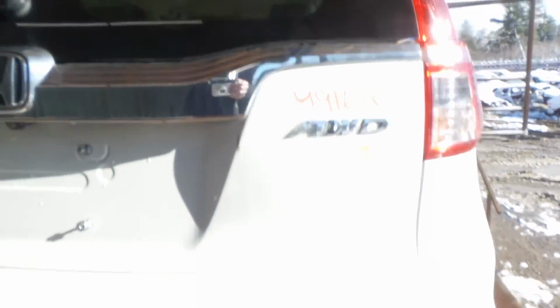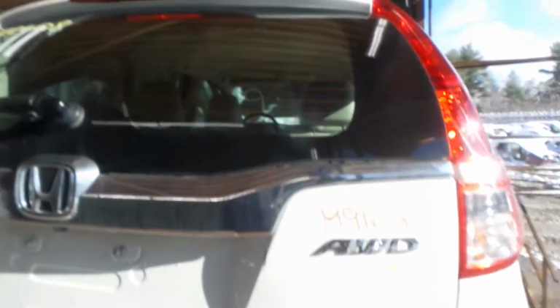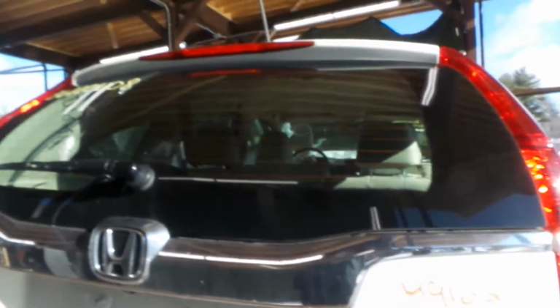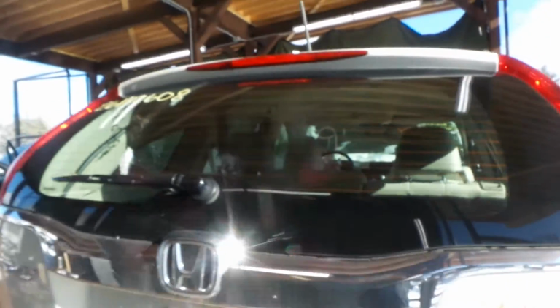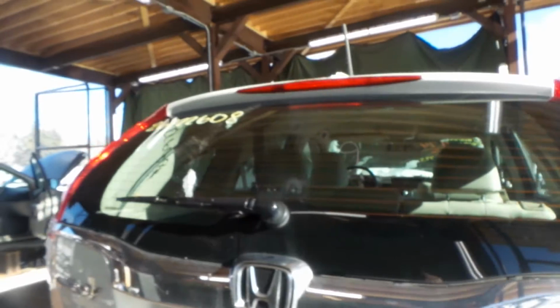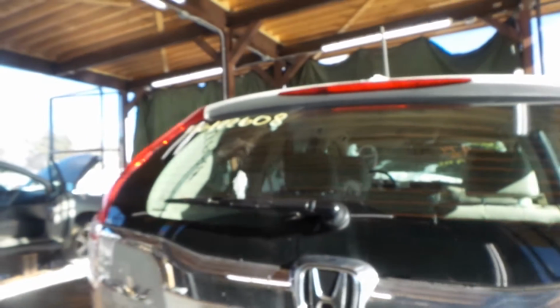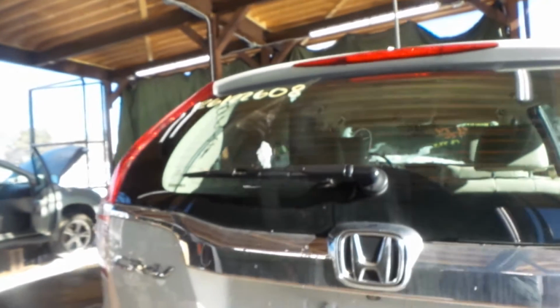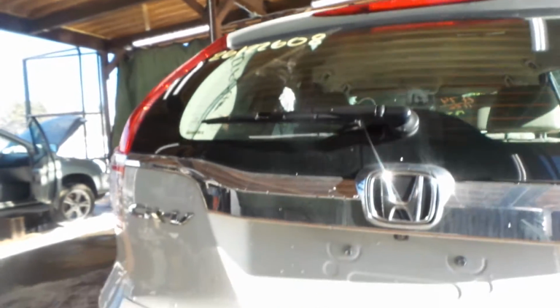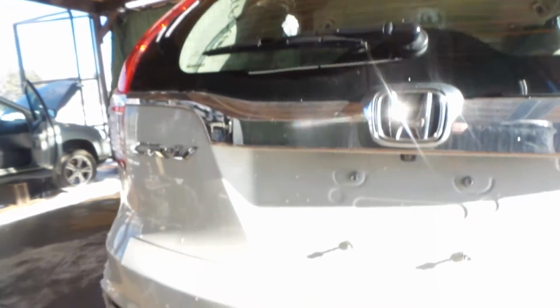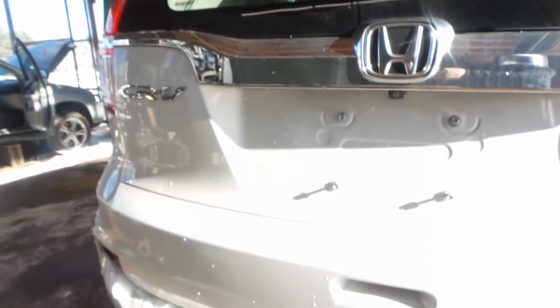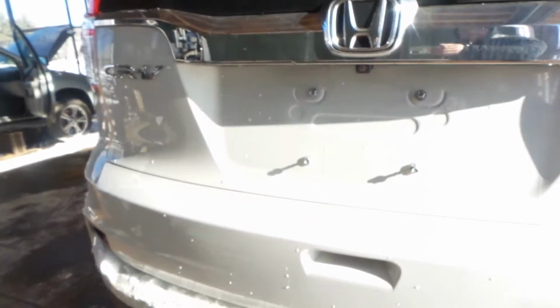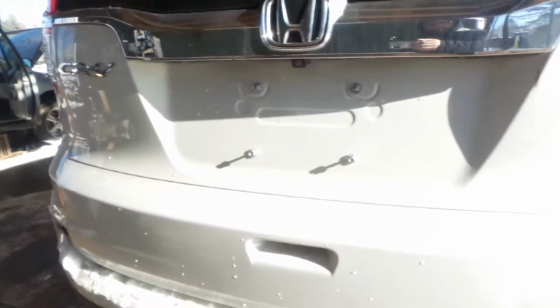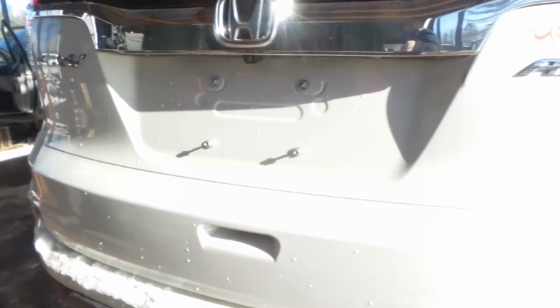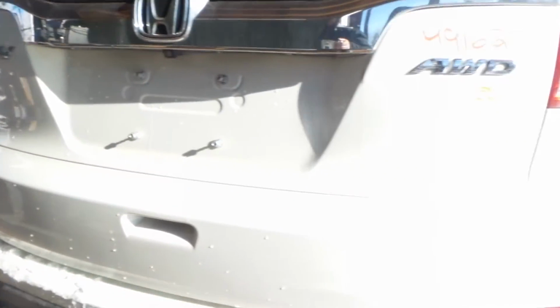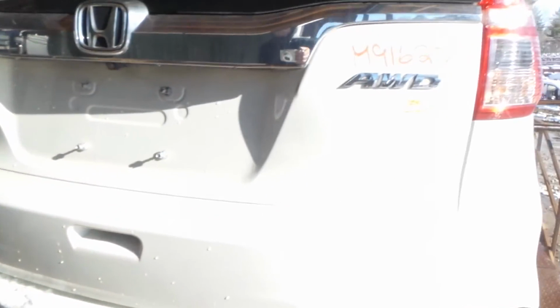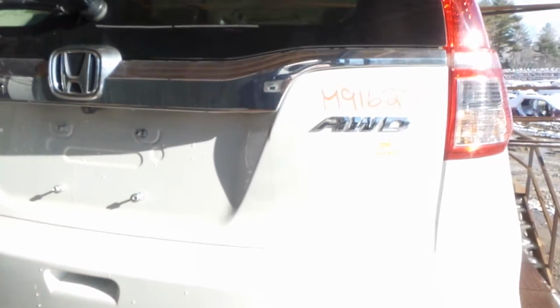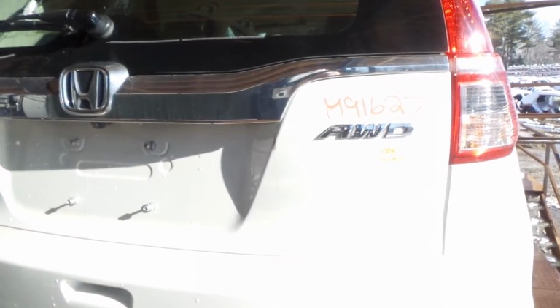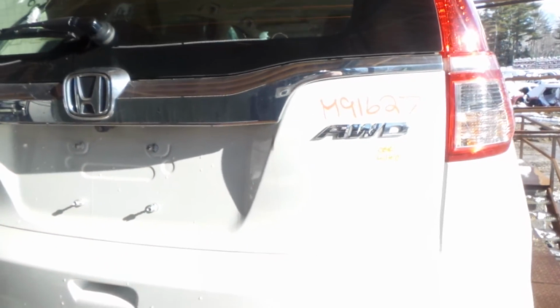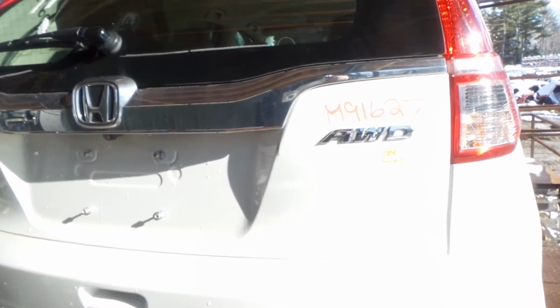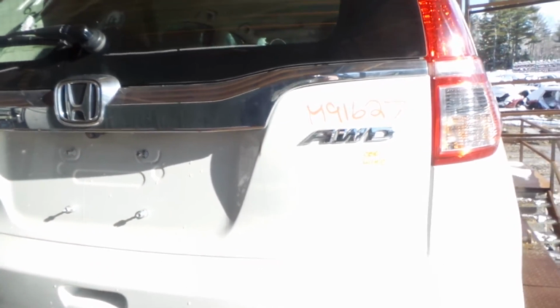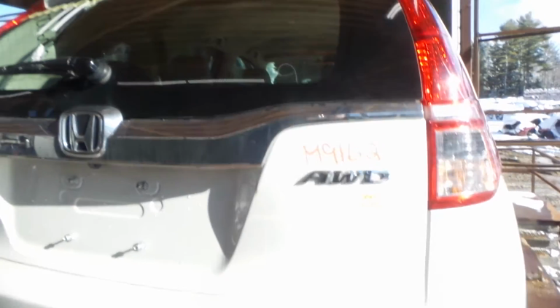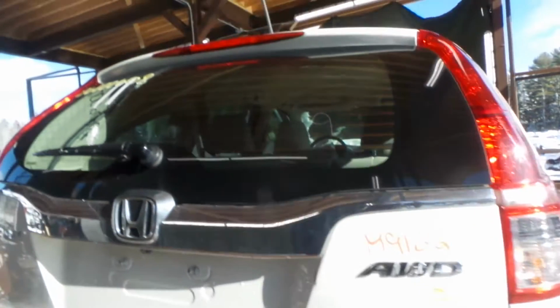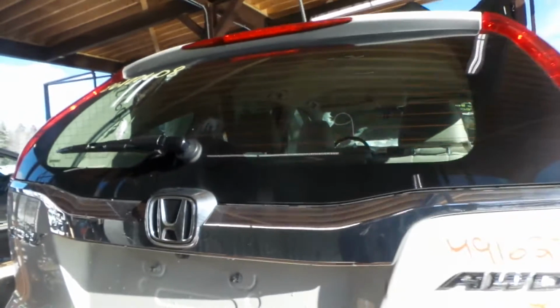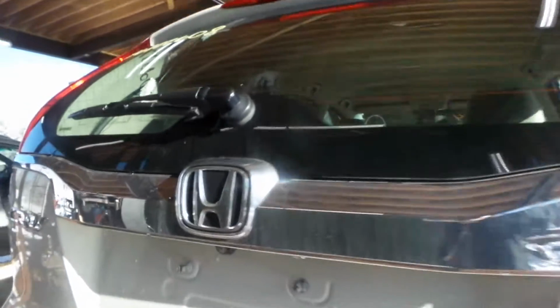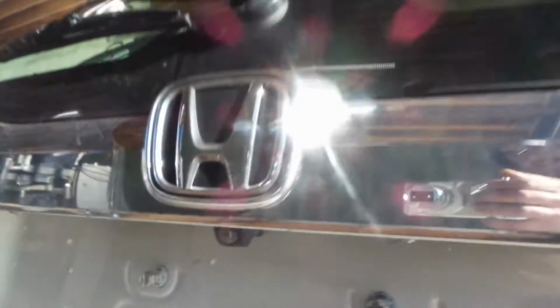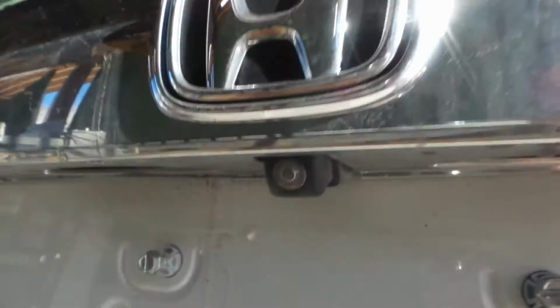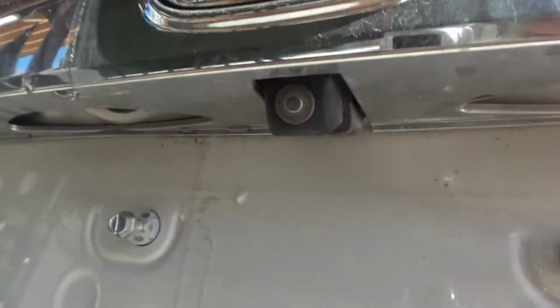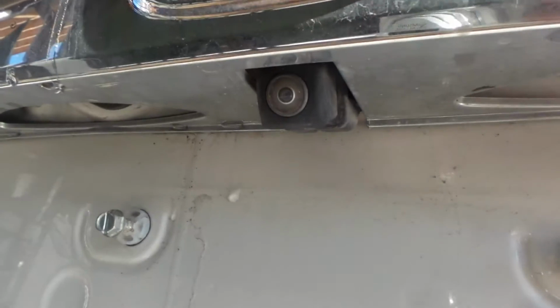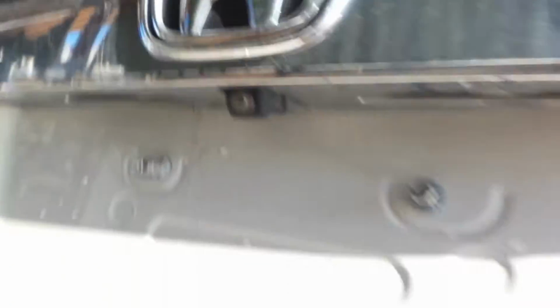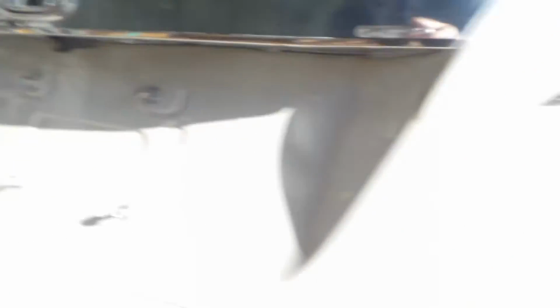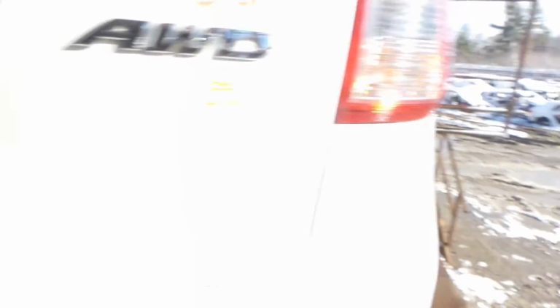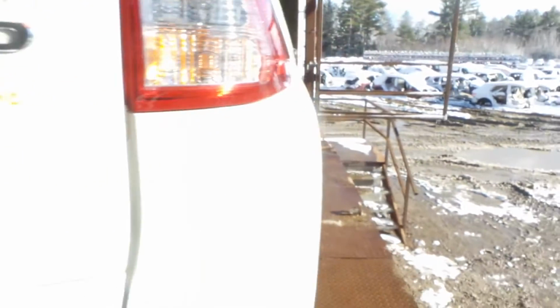Got a good lid gate on here — very, very clean, definitely insurance quality. No damage listed on it. Comes complete with the hinges and everybody's favorite, the backup cam.